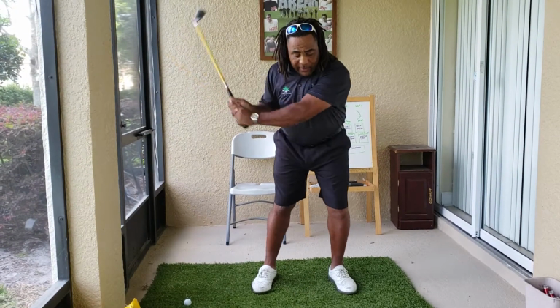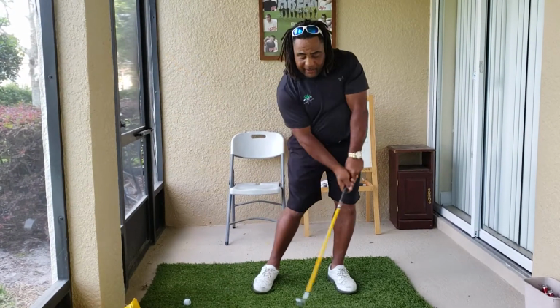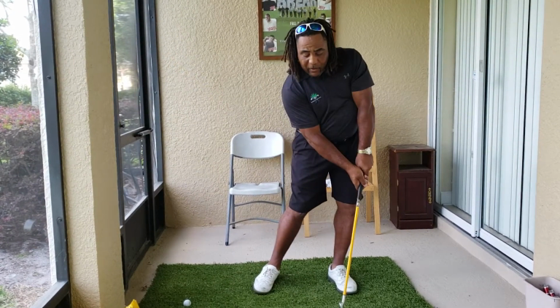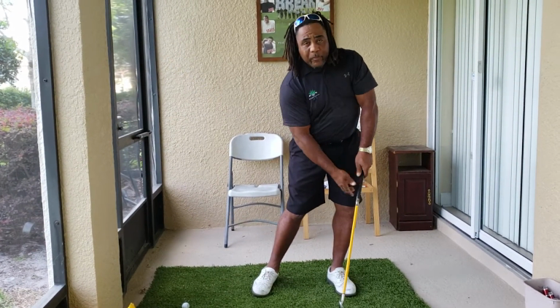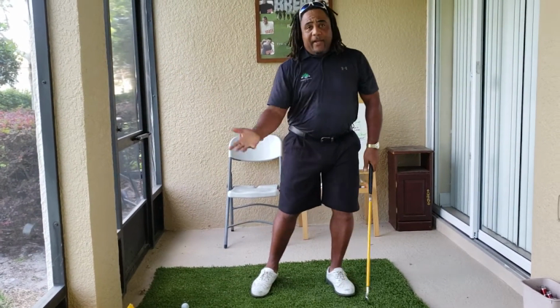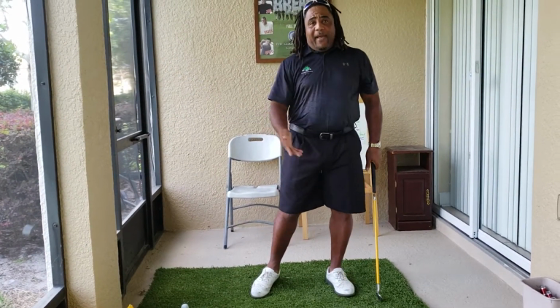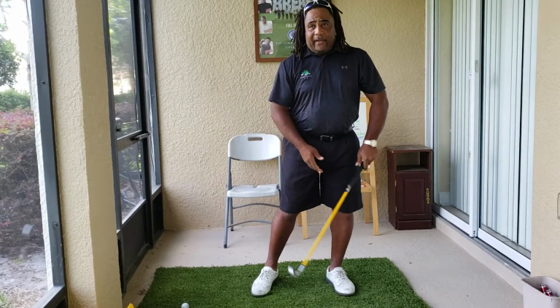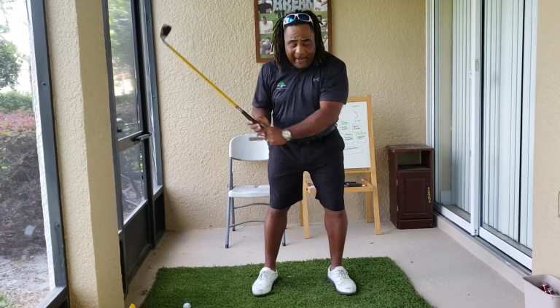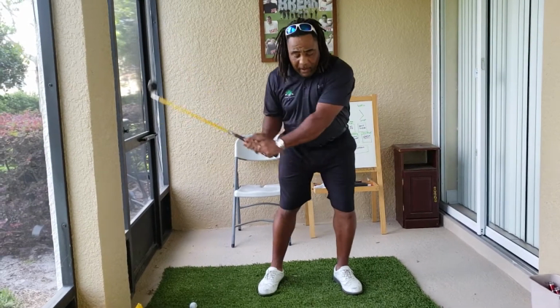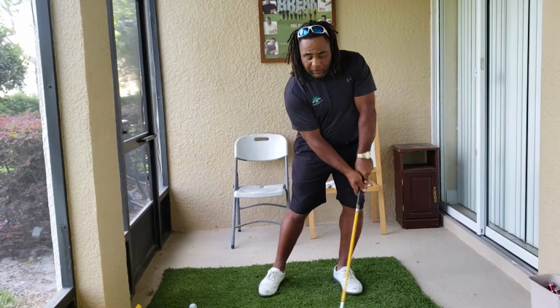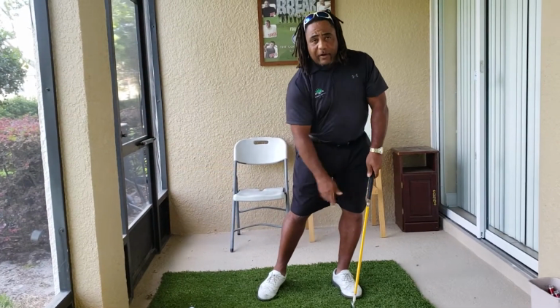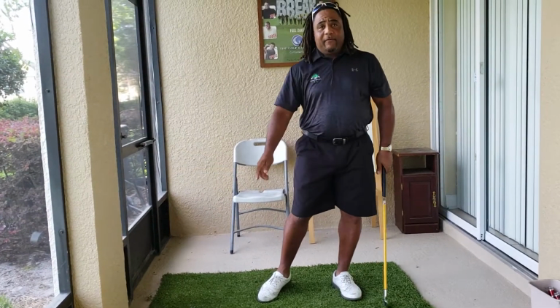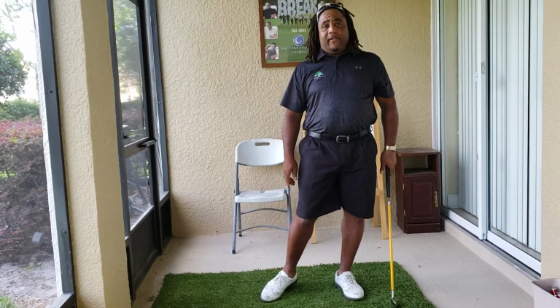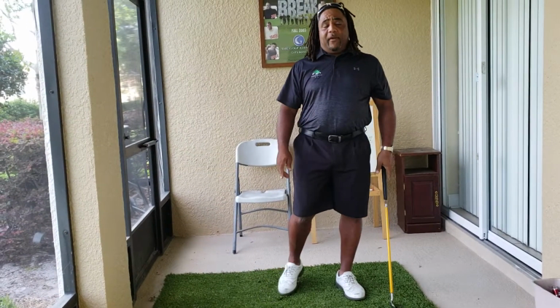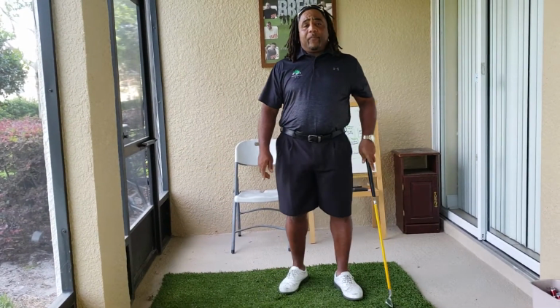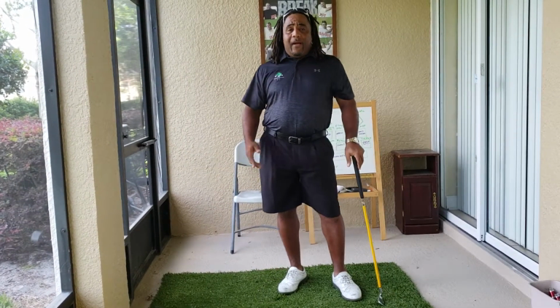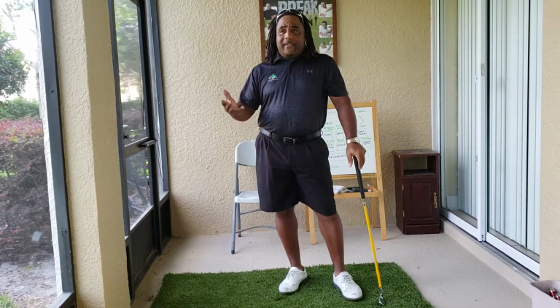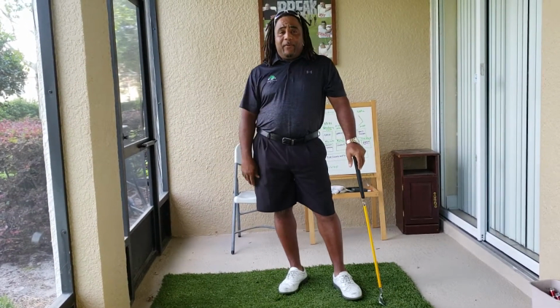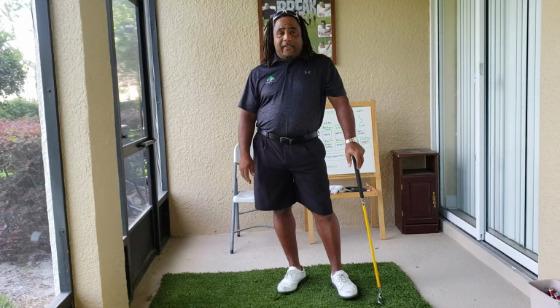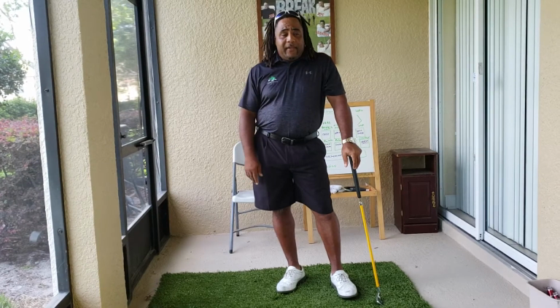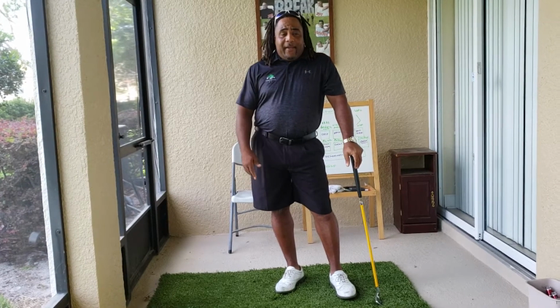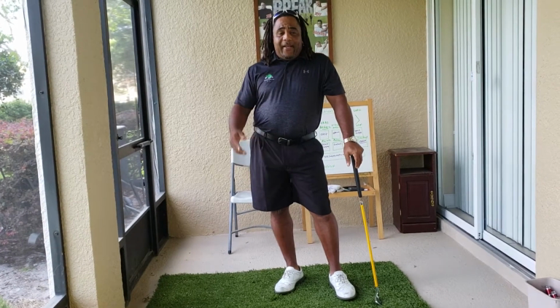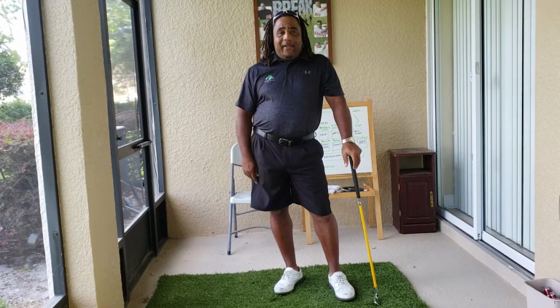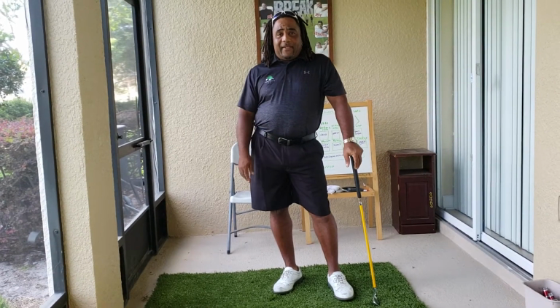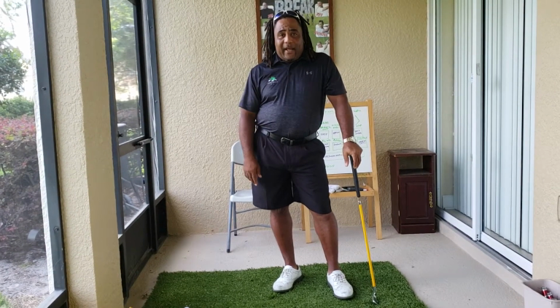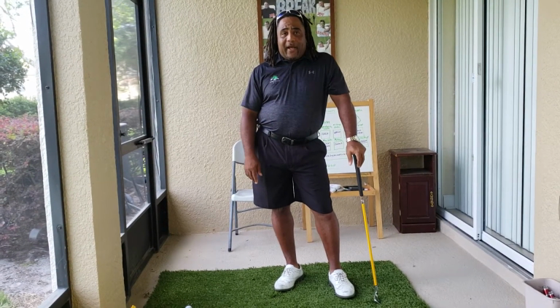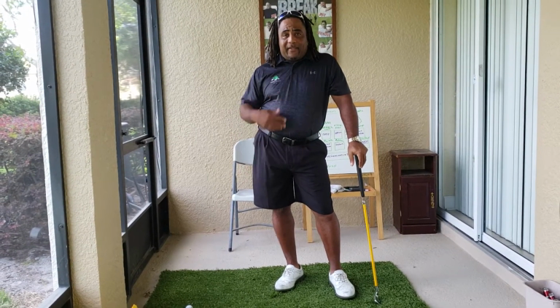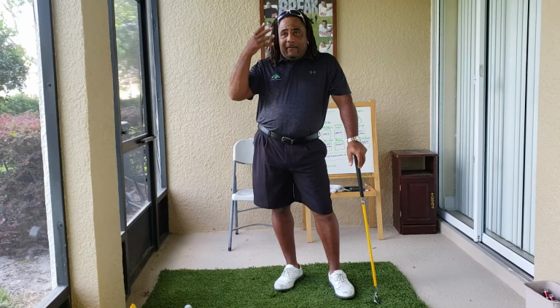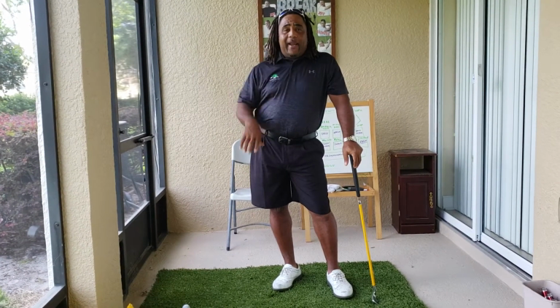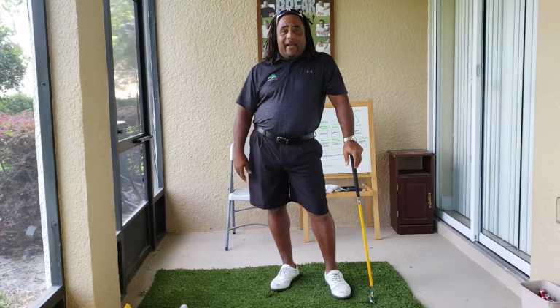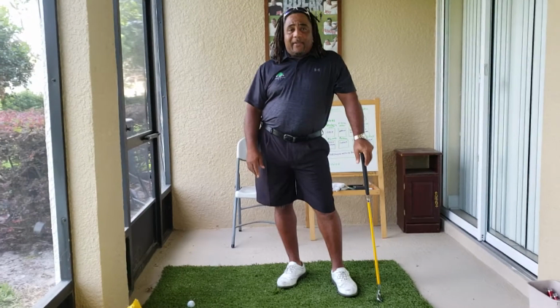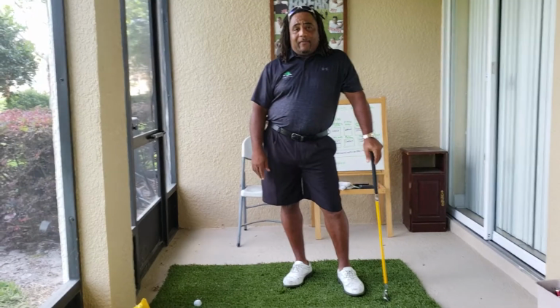Just get it past the logo, then you're automatically going to come past the ball, and you will start hitting with a descending blow. It's simple and easy, and it really doesn't take a lot of time. It's just thinking outside the box a little bit.